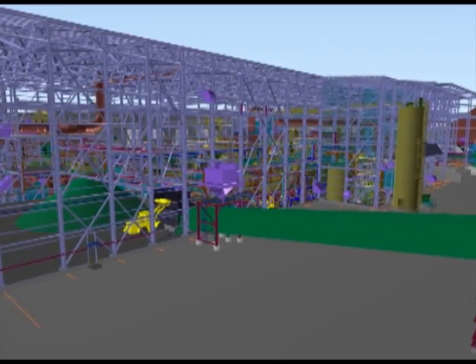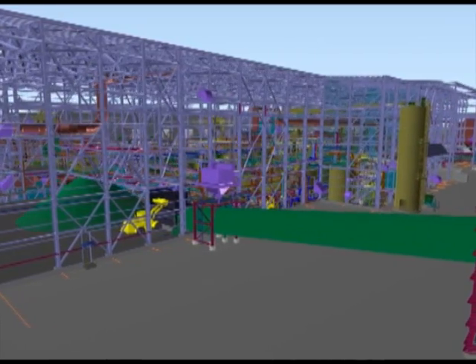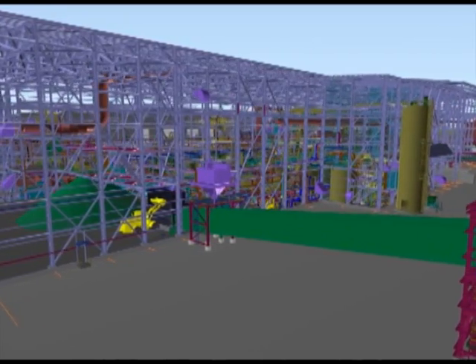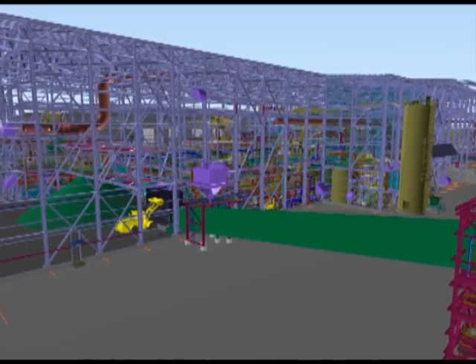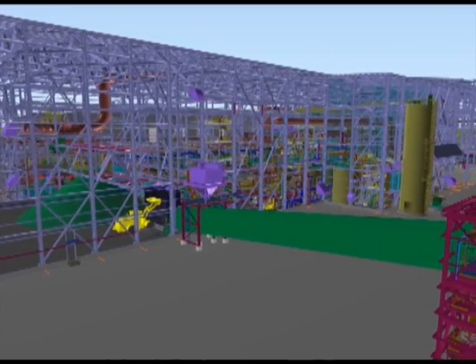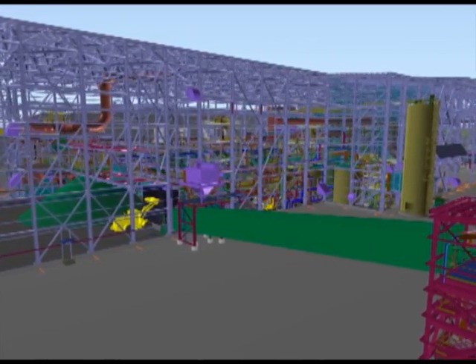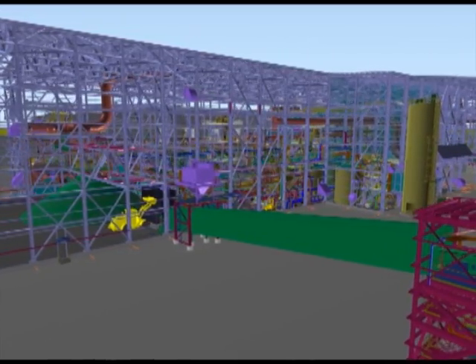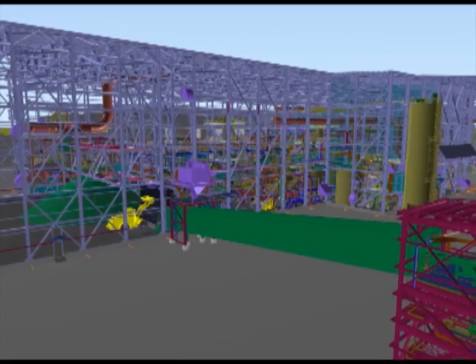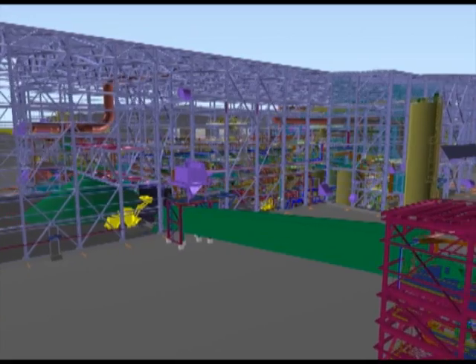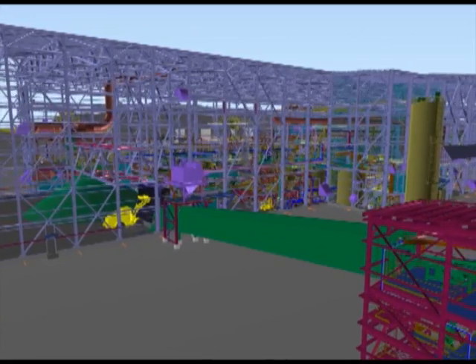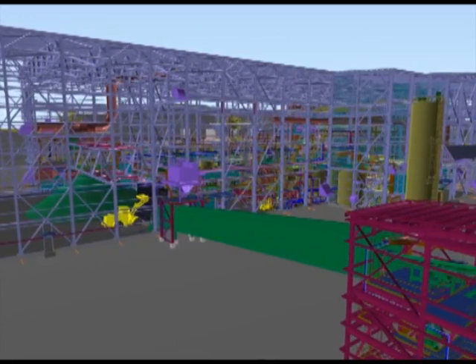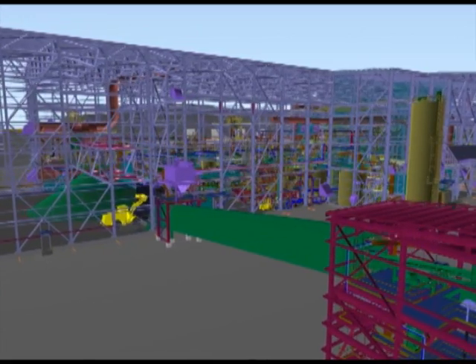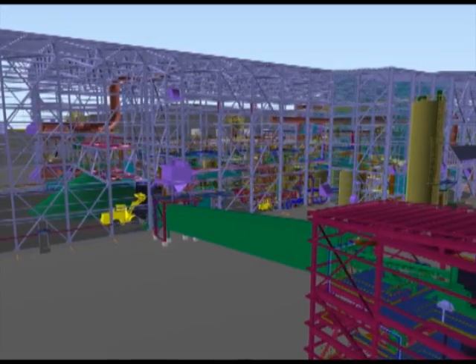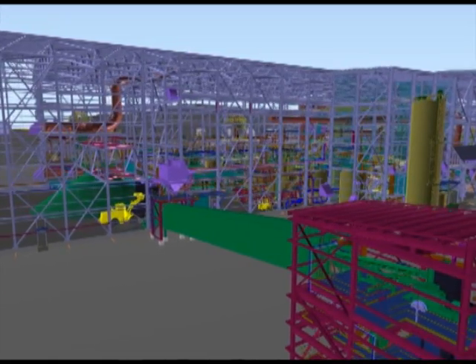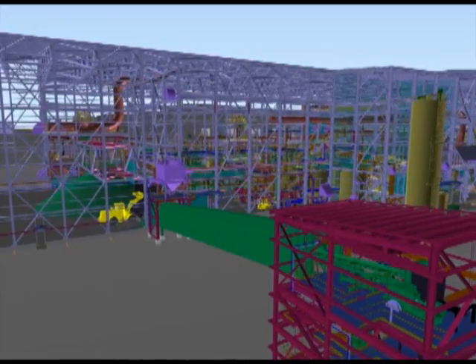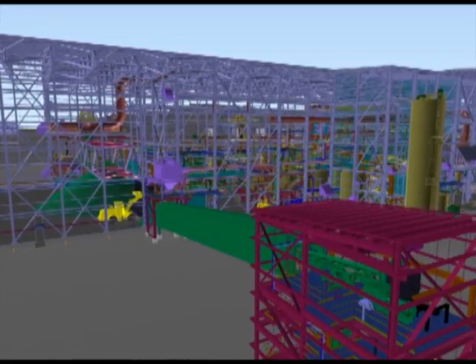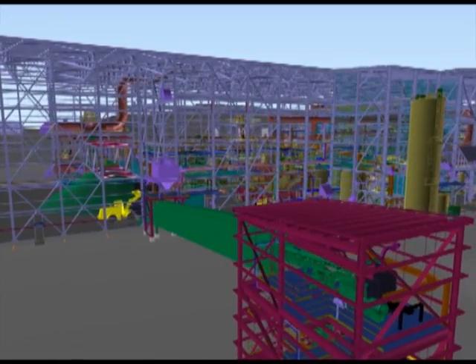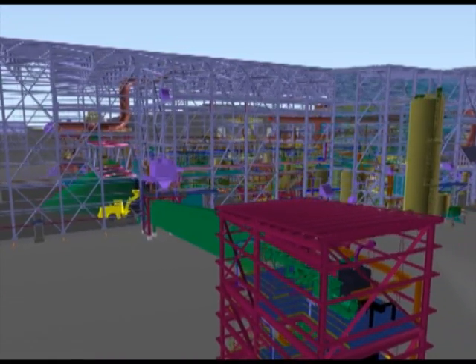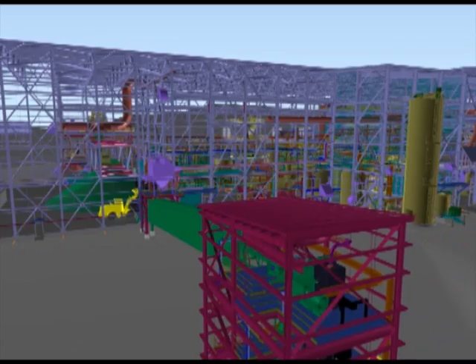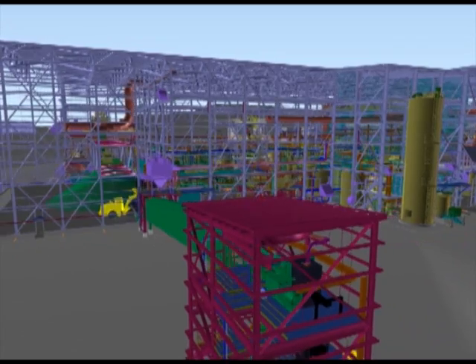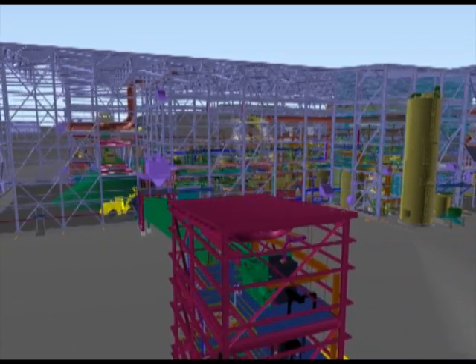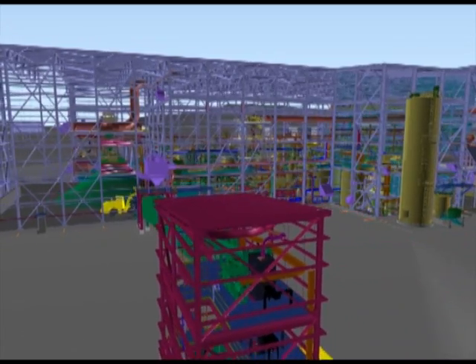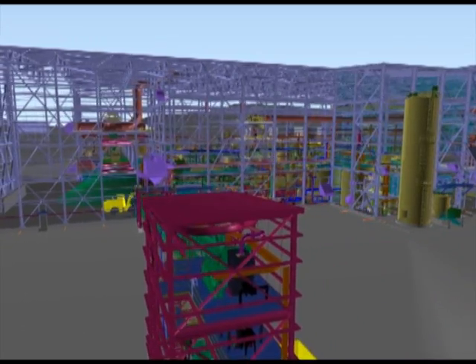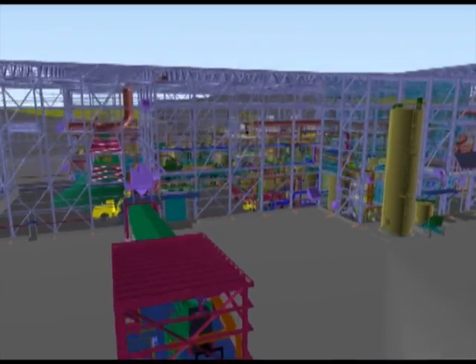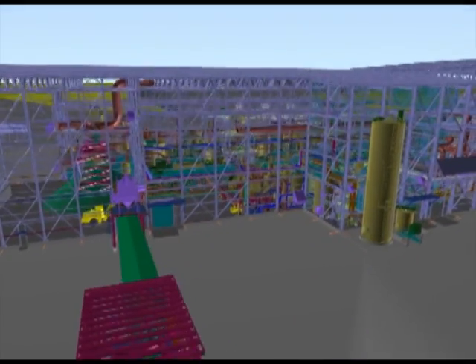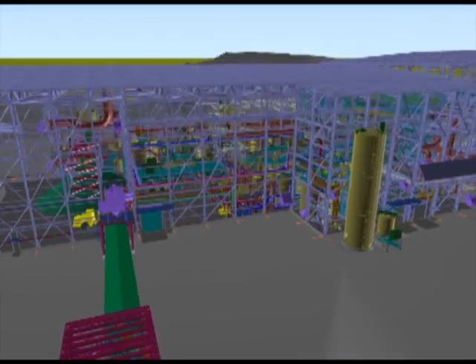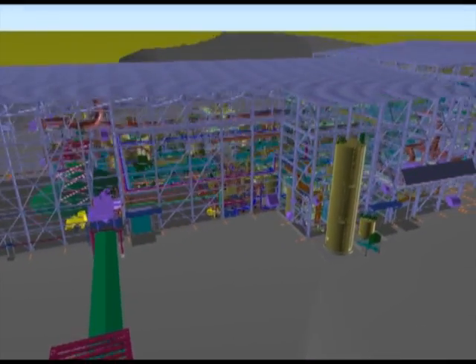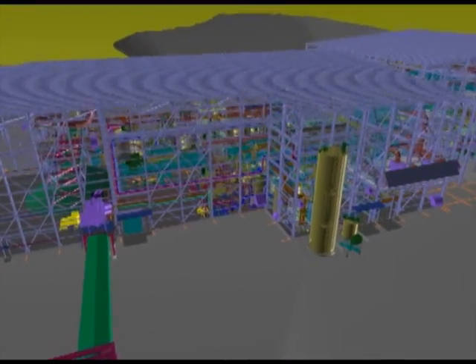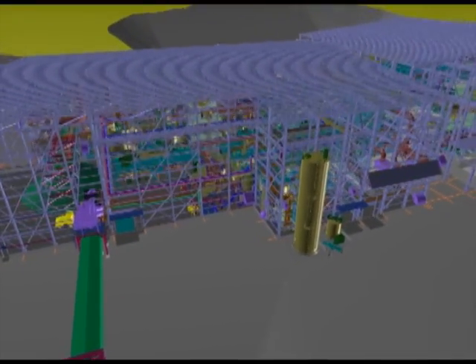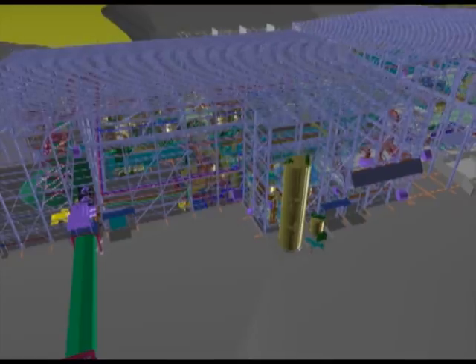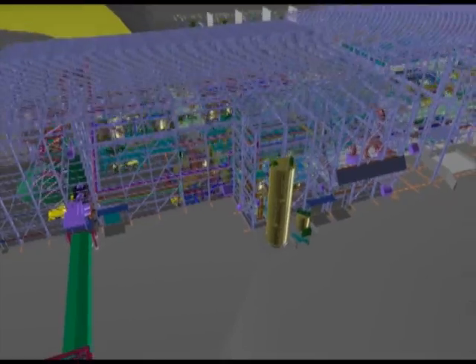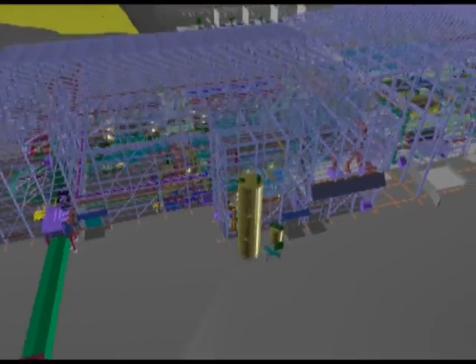The facility will incorporate the latest technology and advanced control techniques, including vision and acoustic systems to monitor the process. Centralized control will be implemented between the mine and mill to optimize resources, ensuring product quality.